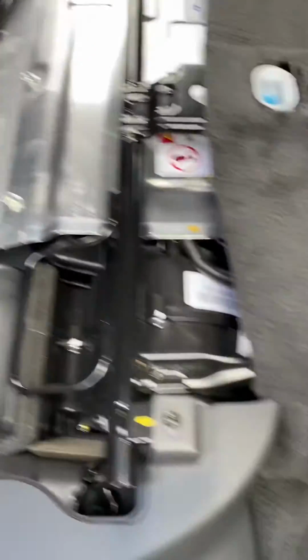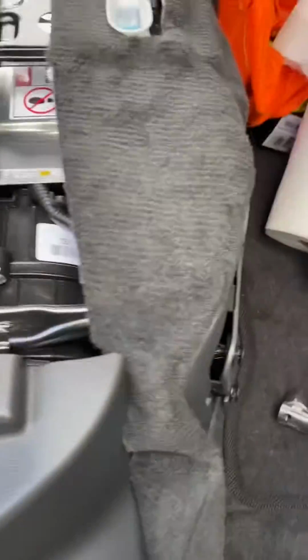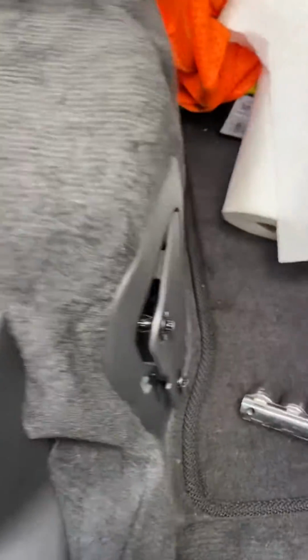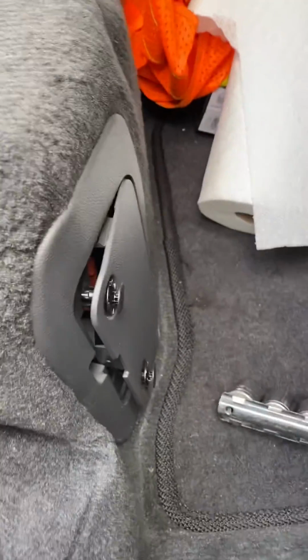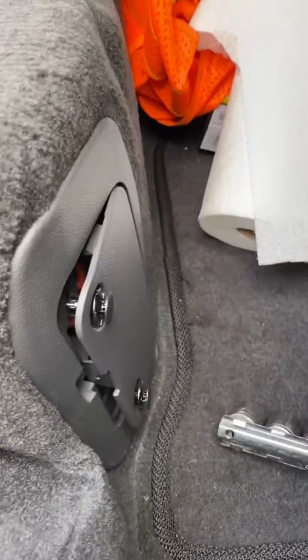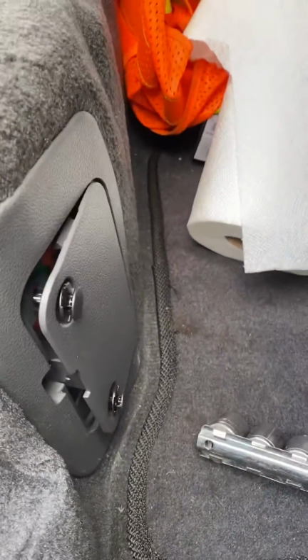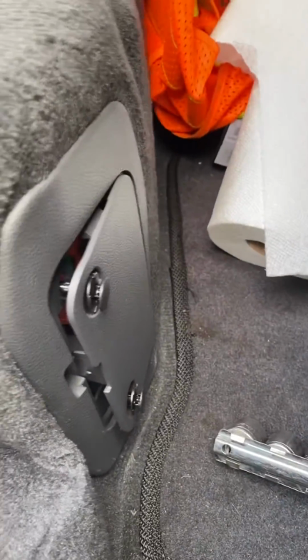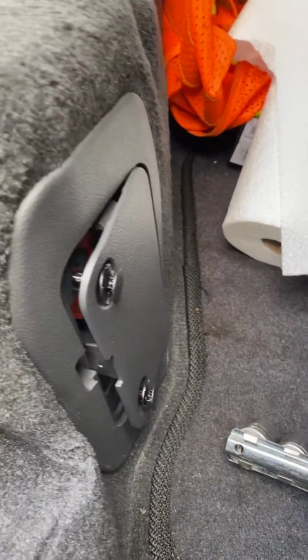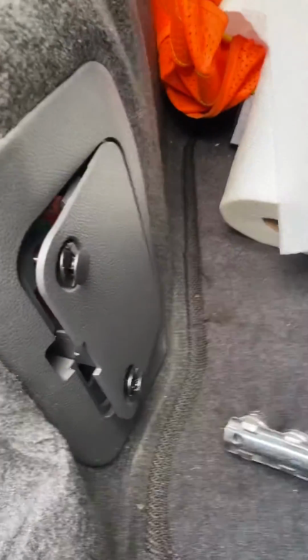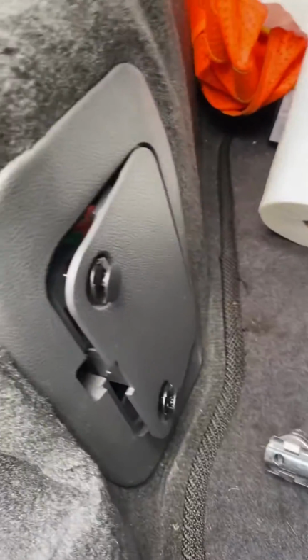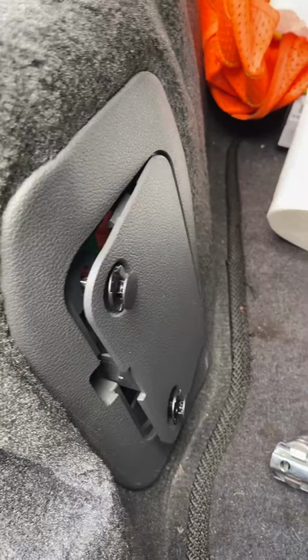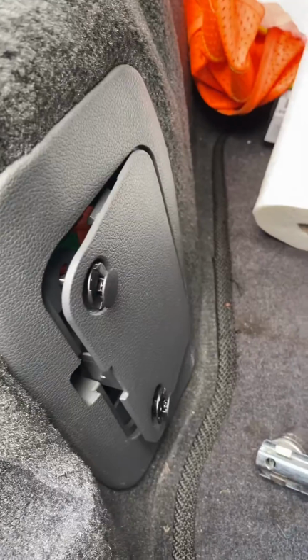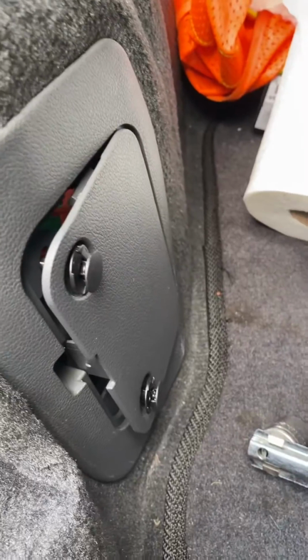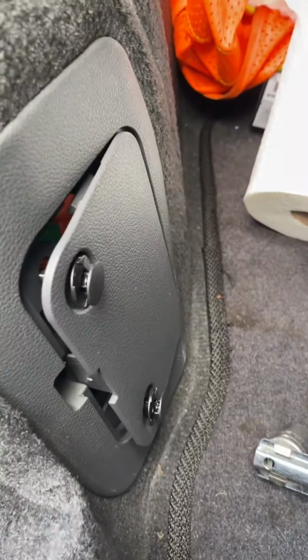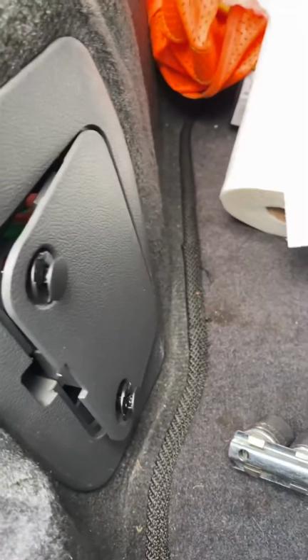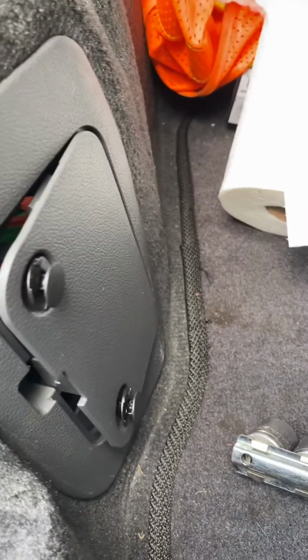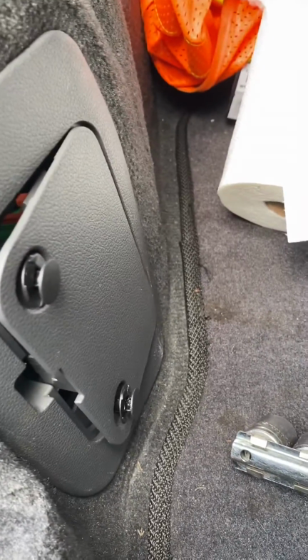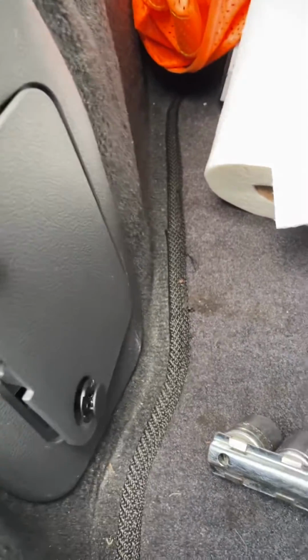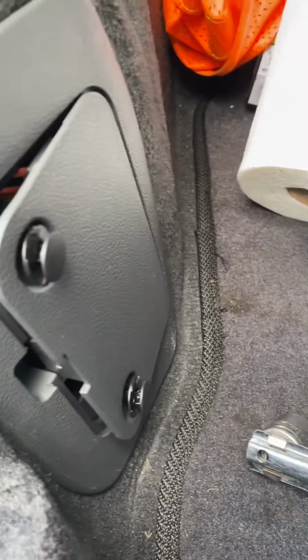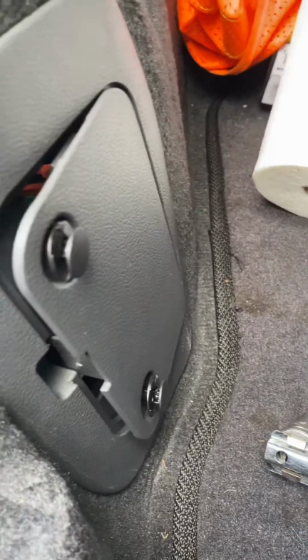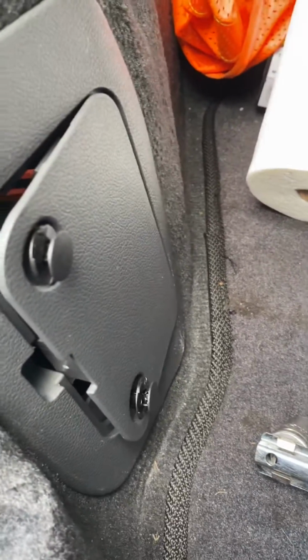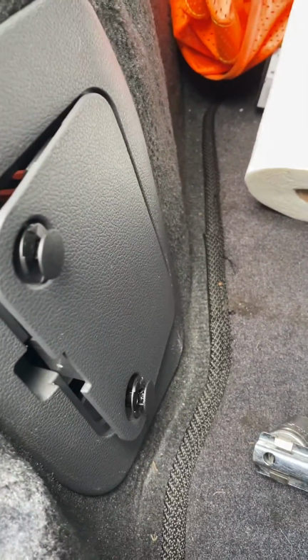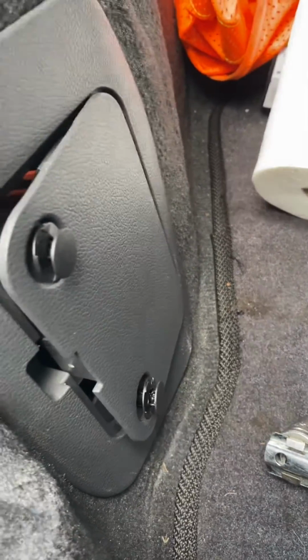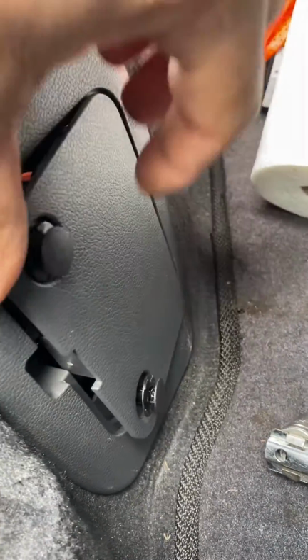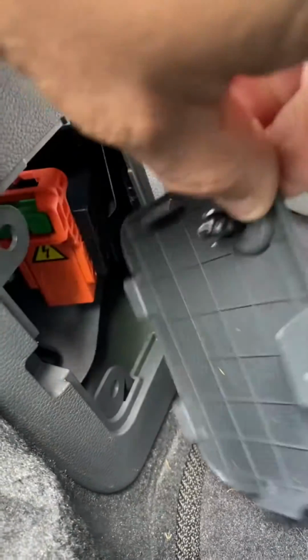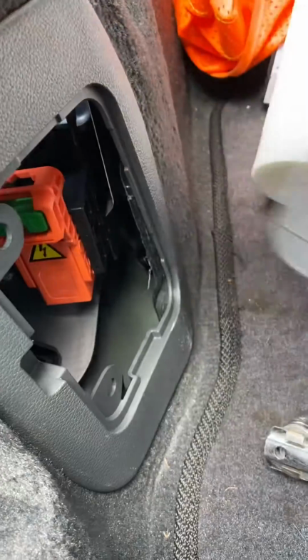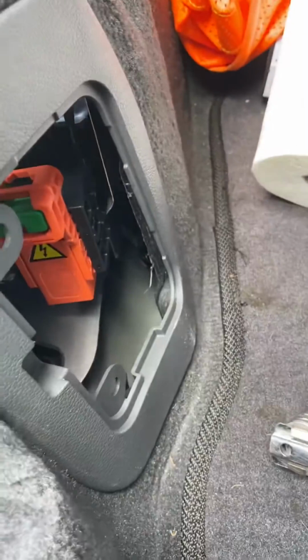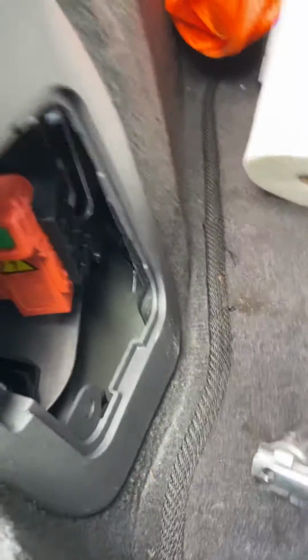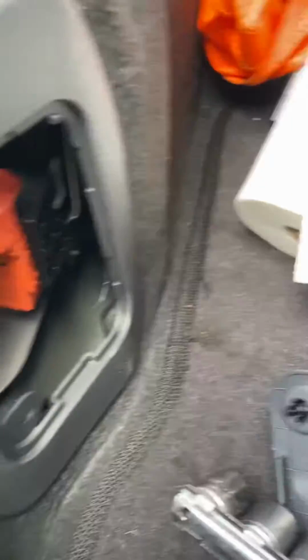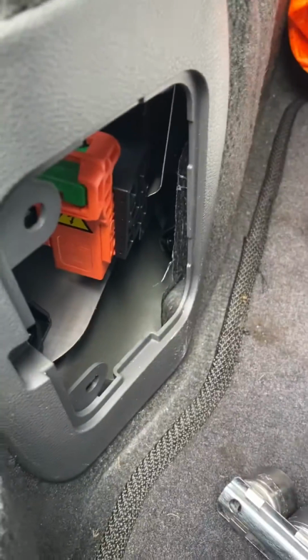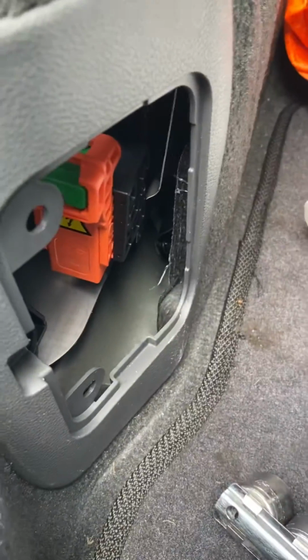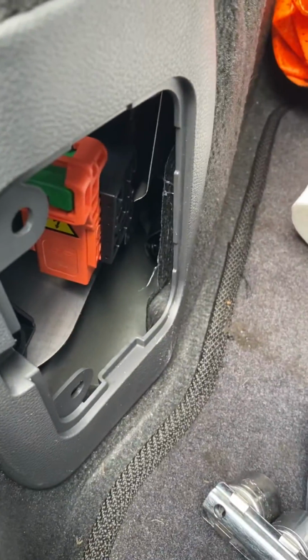The first thing you want to do is disconnect the high voltage safety switch. It's located behind this door — you just pop open those two little tabs, the door opens, and that's what the switch looks like.